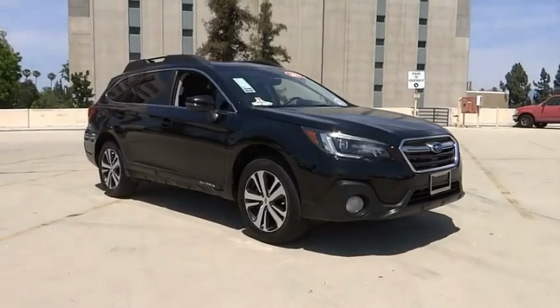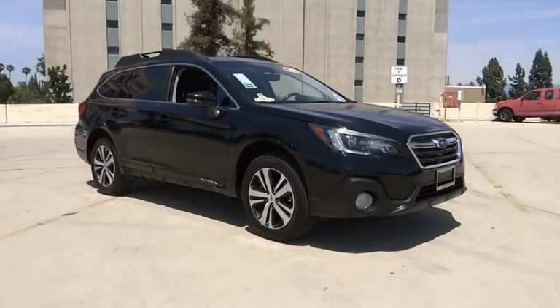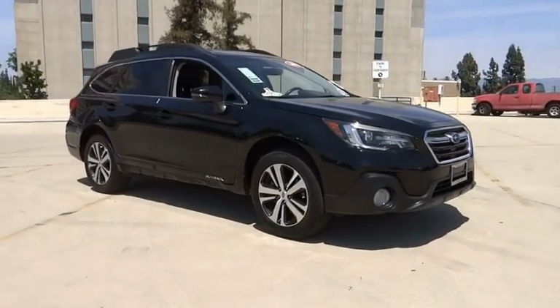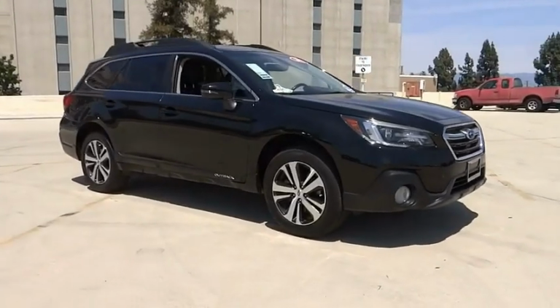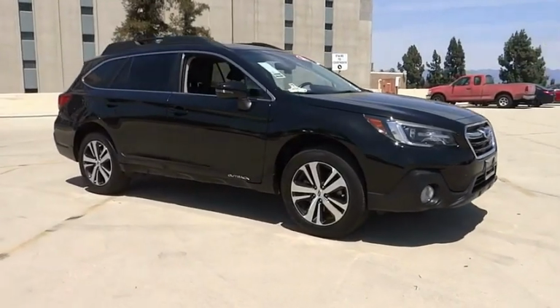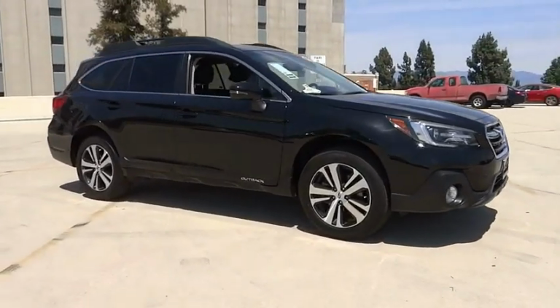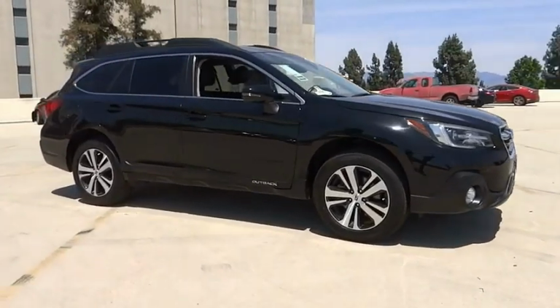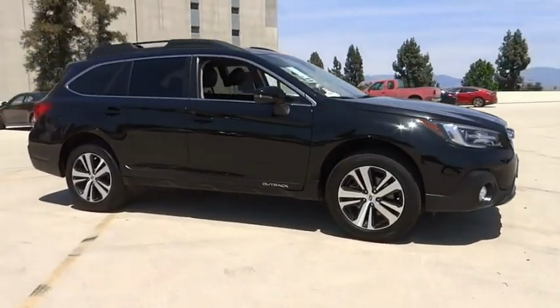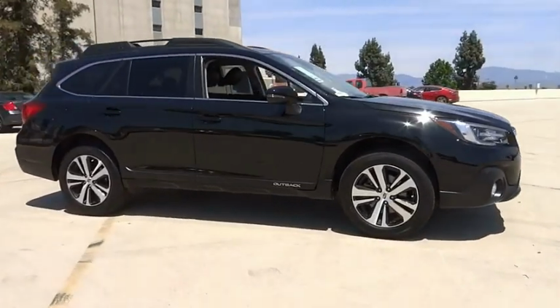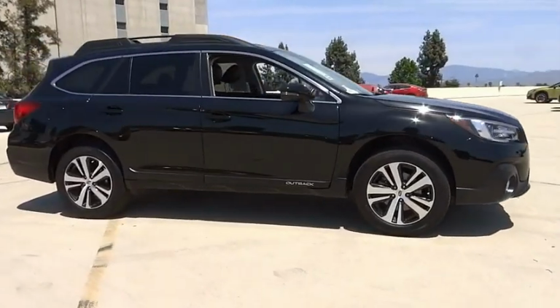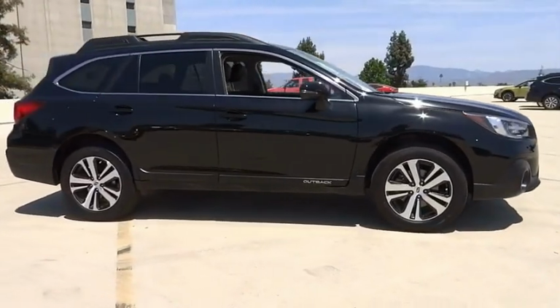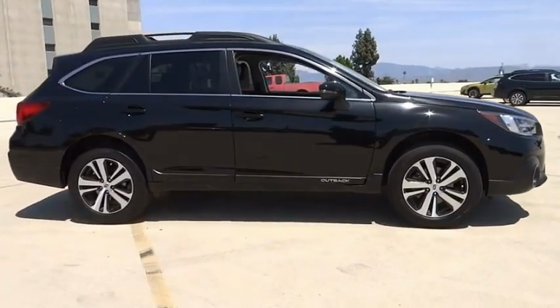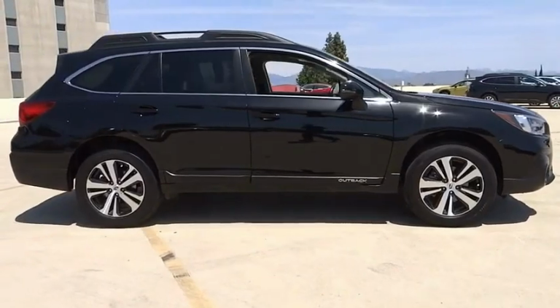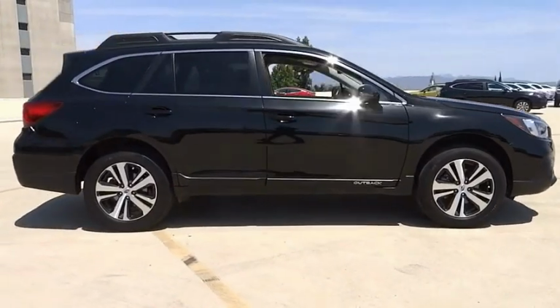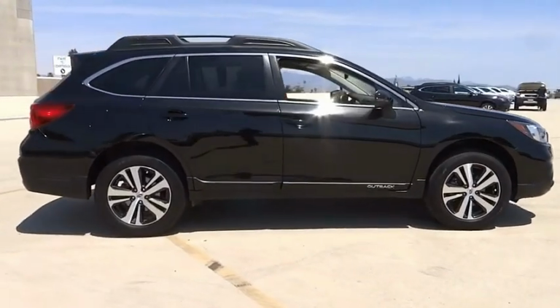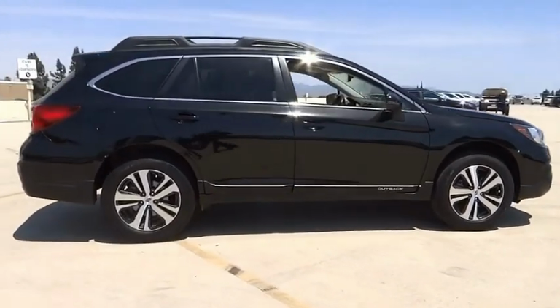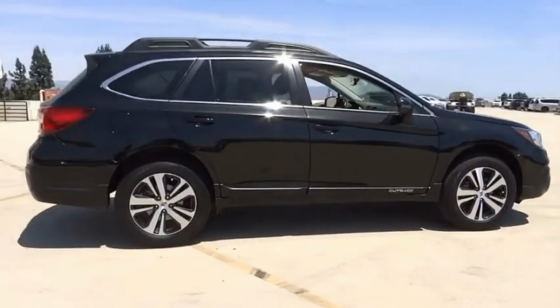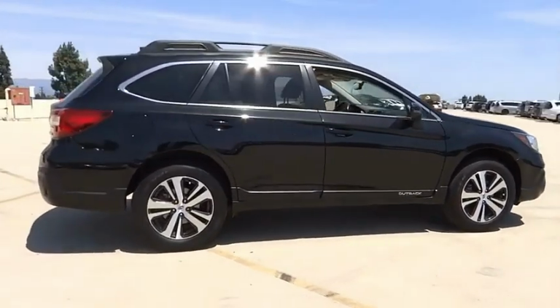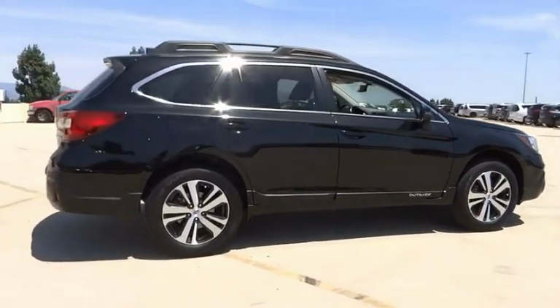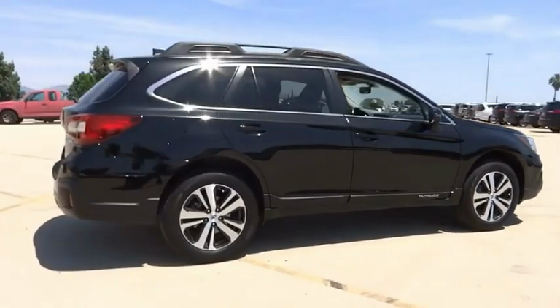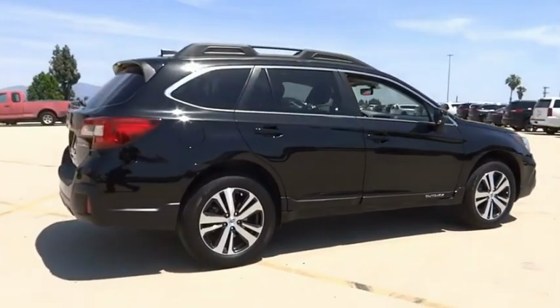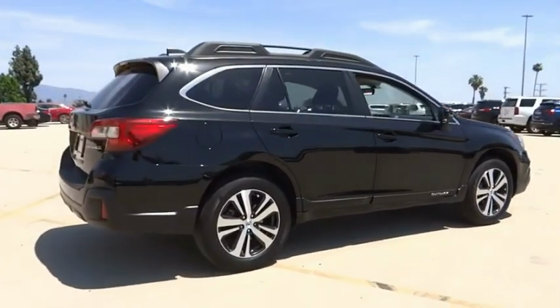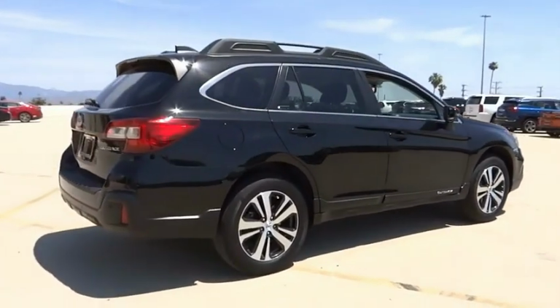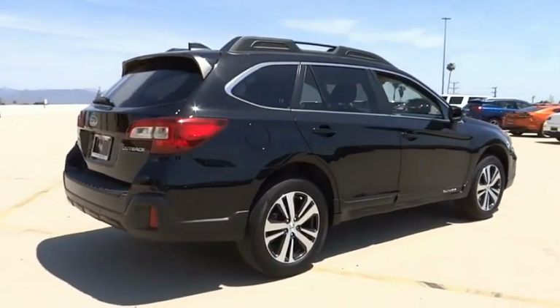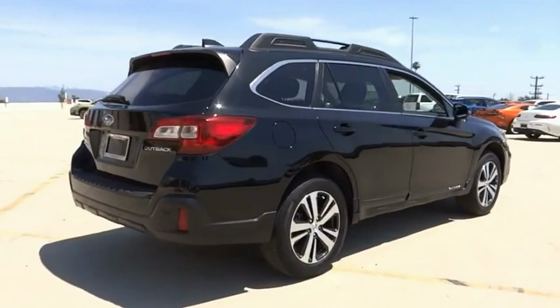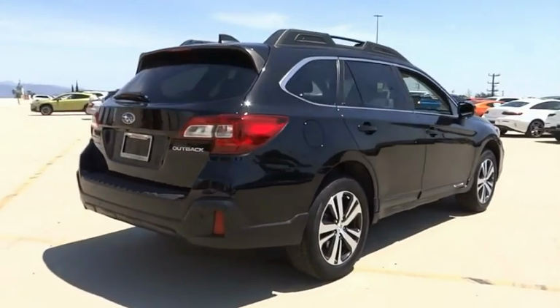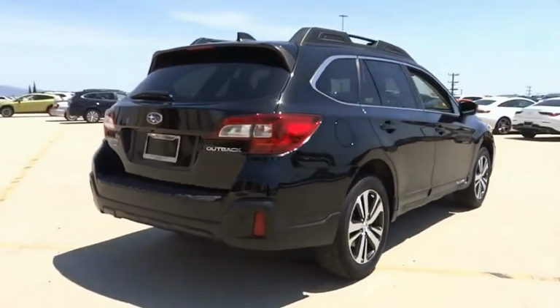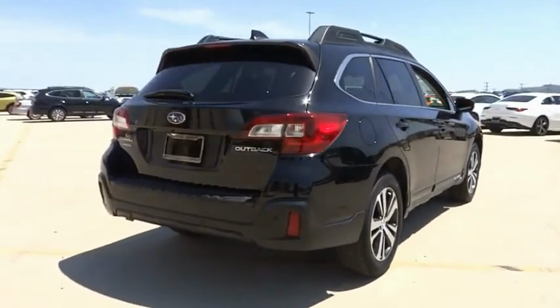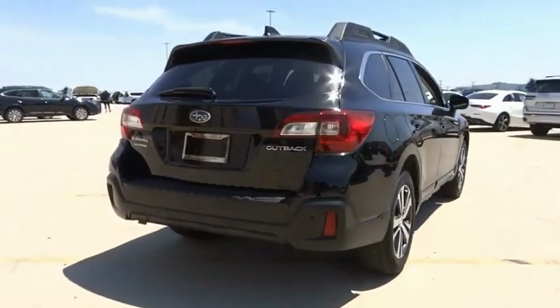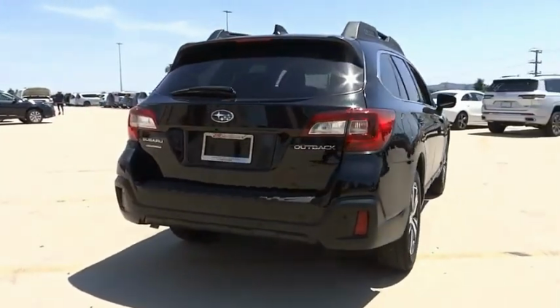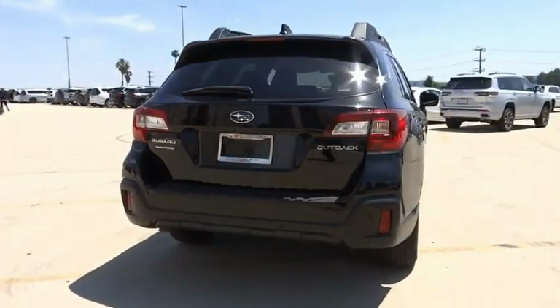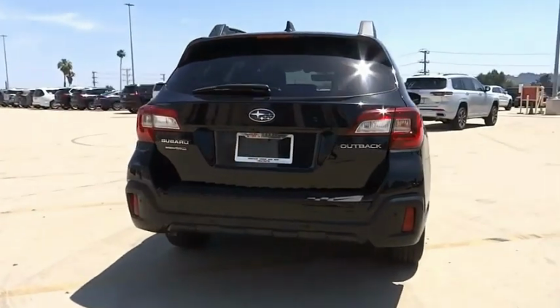Stop by and take a look at the 2019 Outback. Take the go-anywhere capability of all-wheel drive and plenty of room for cargo and companions, and you've got the Subaru Outback. Let the adventure begin.